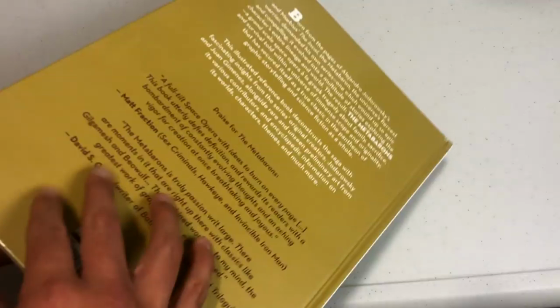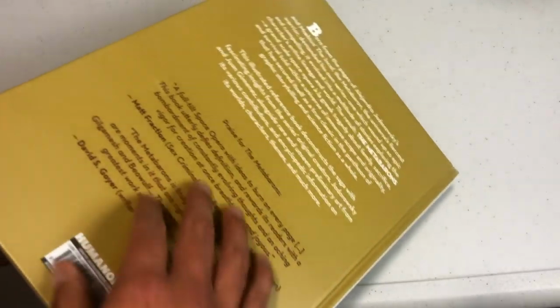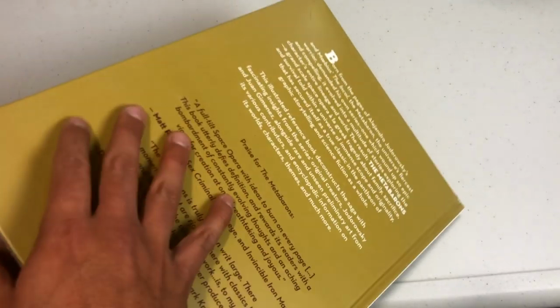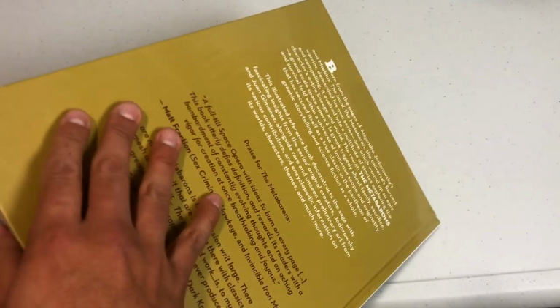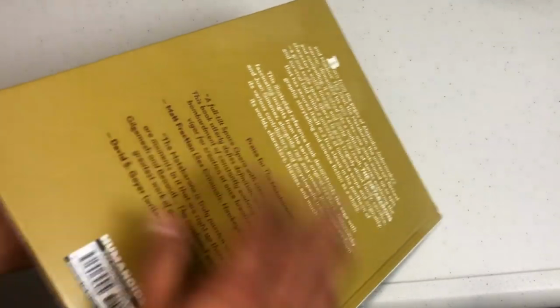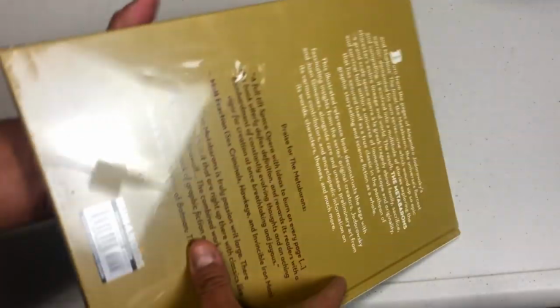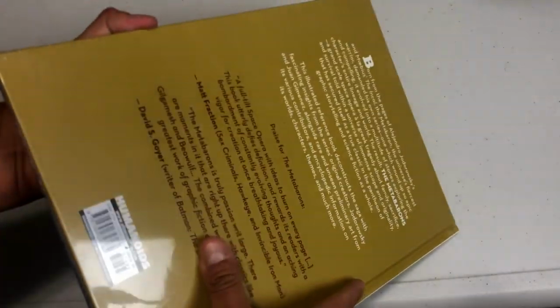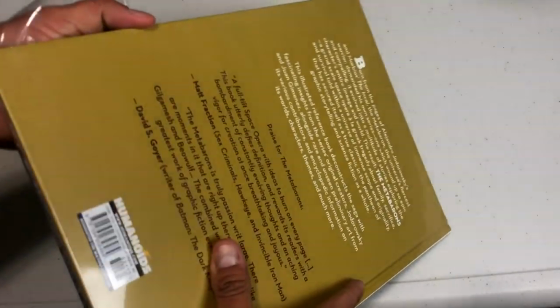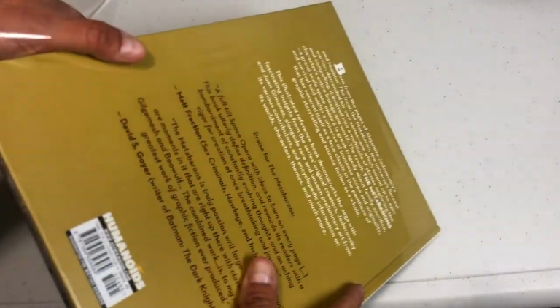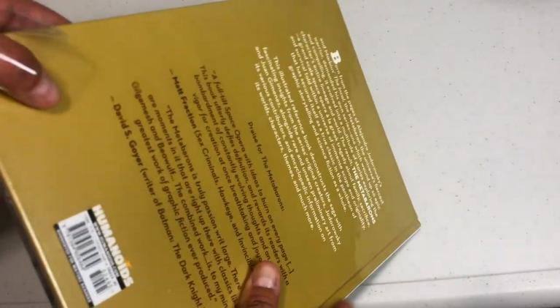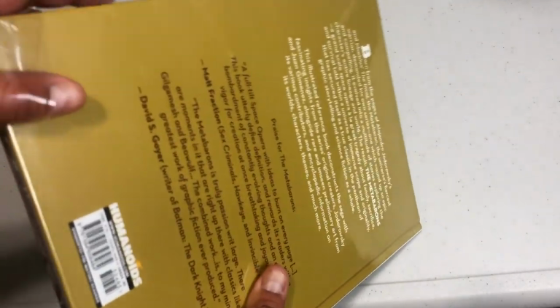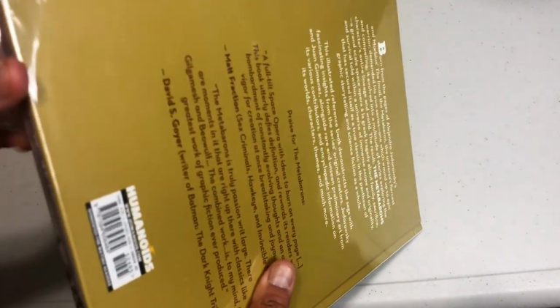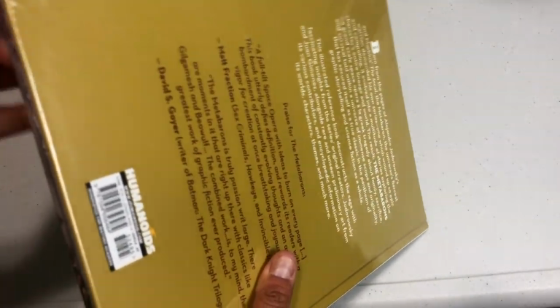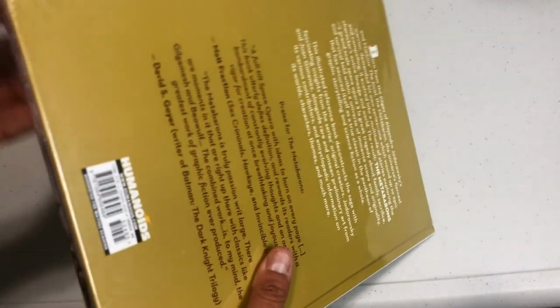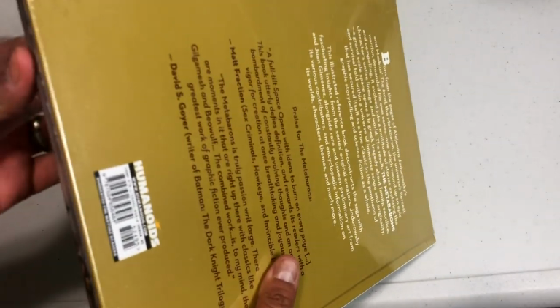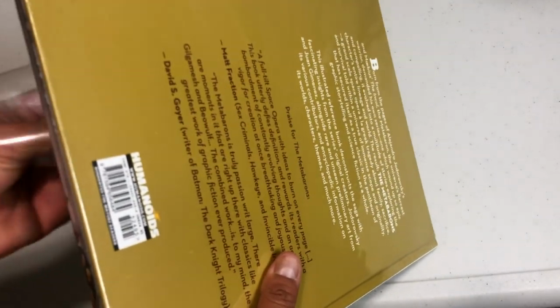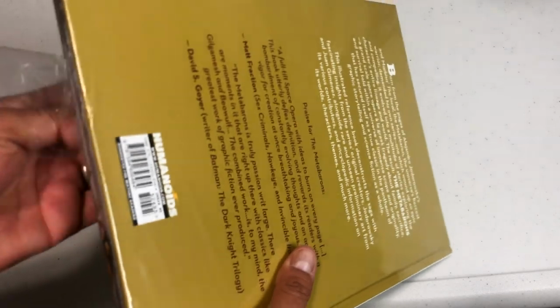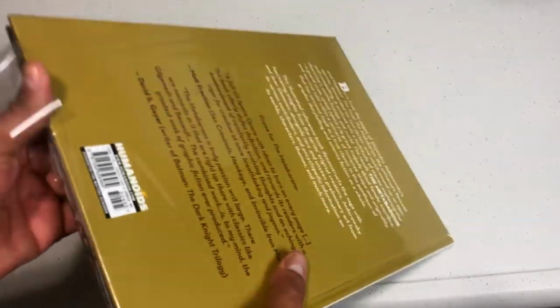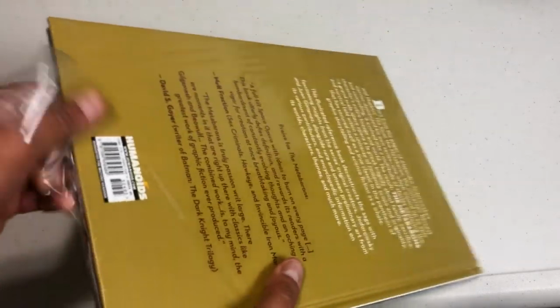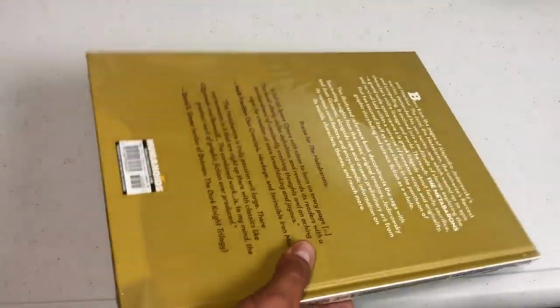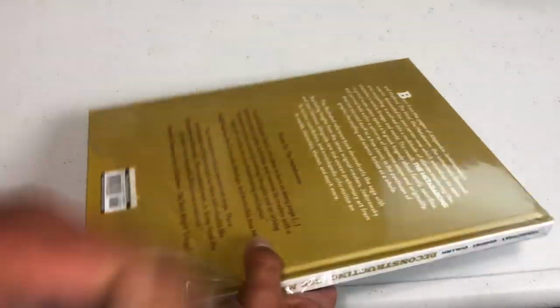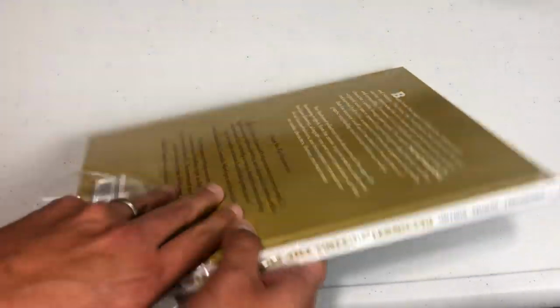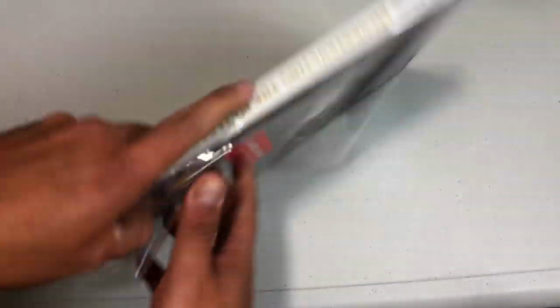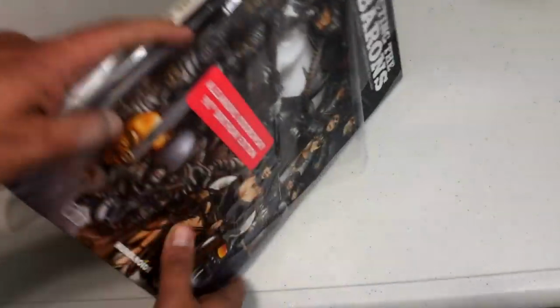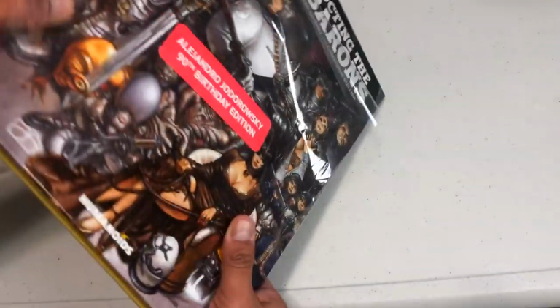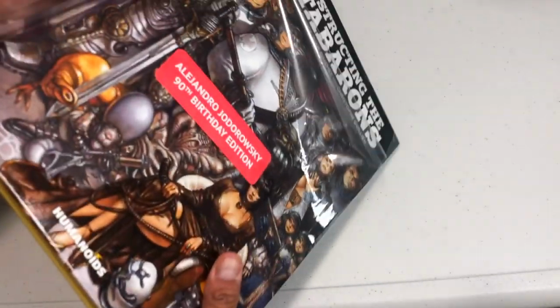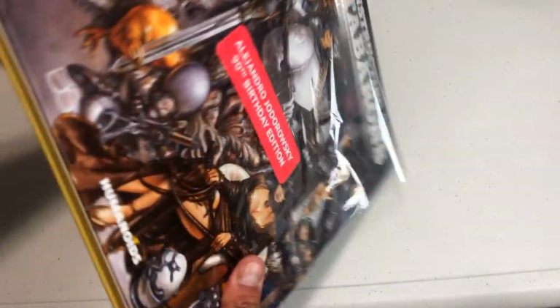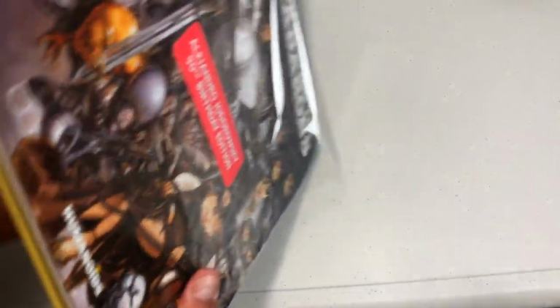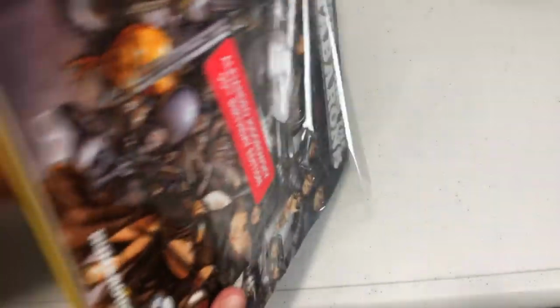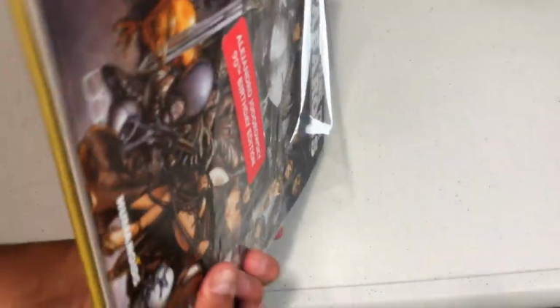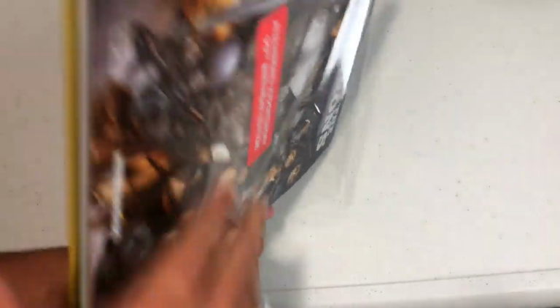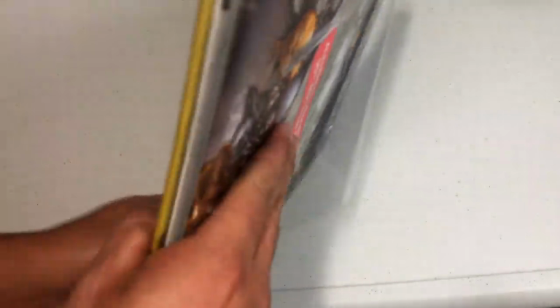All these books, by the way, when they come from Humanoids, come sealed like this. So we've got to take it out — when they're new, they all come in their own little seal.